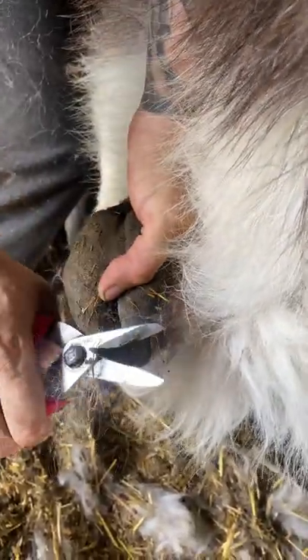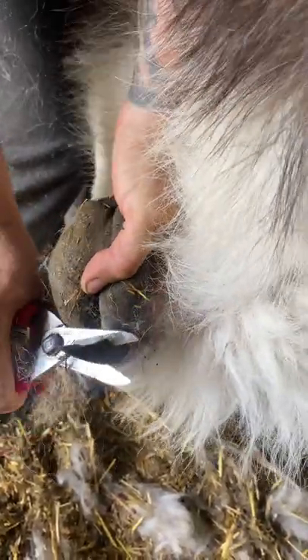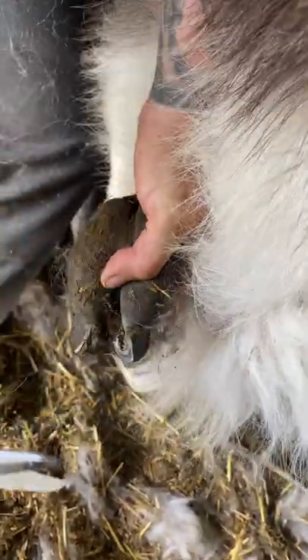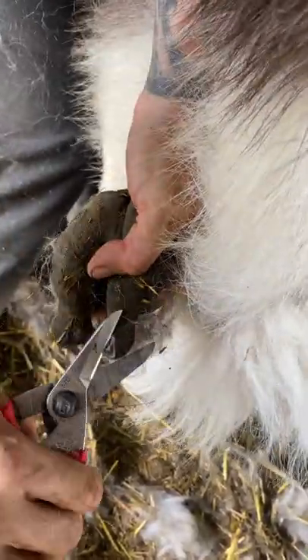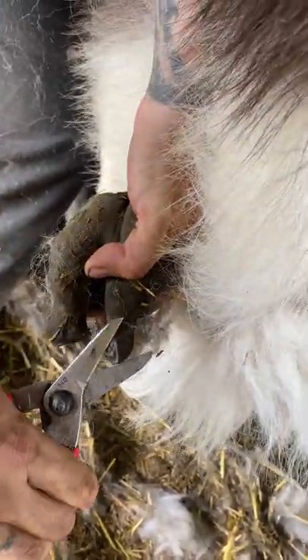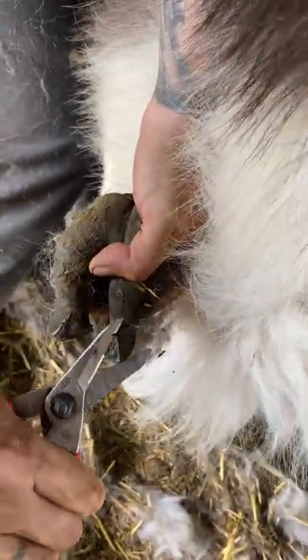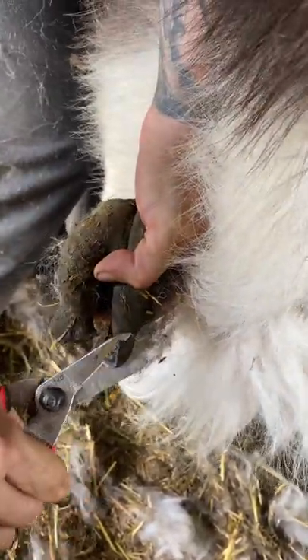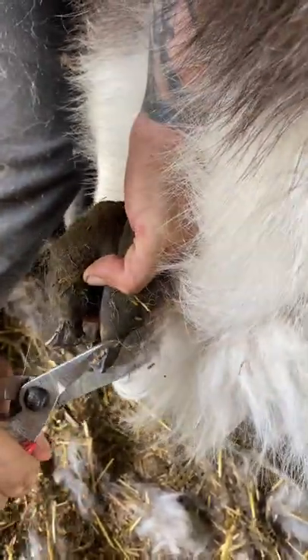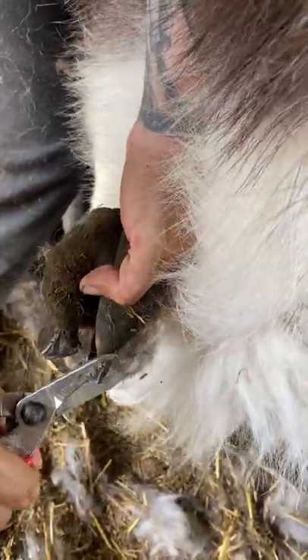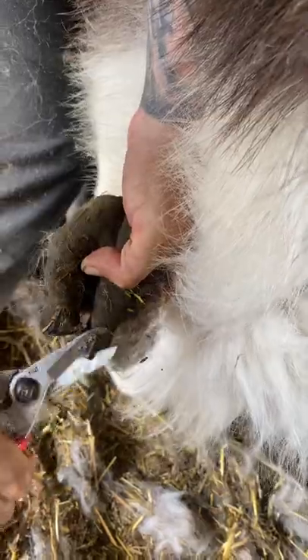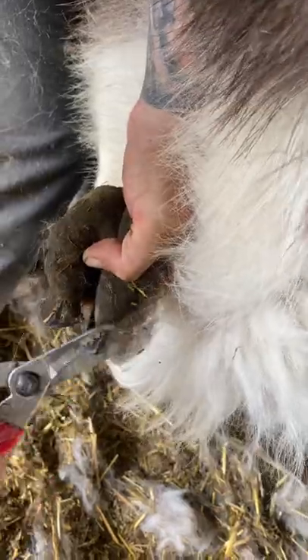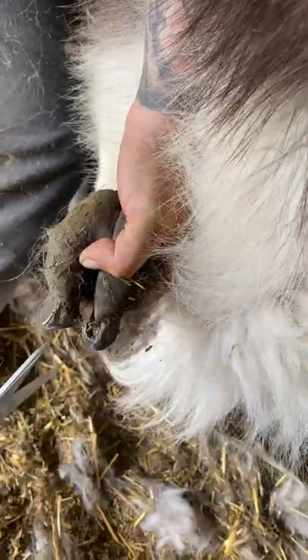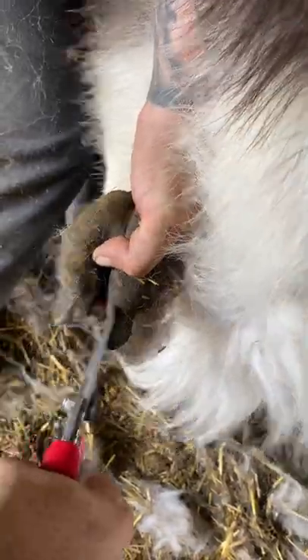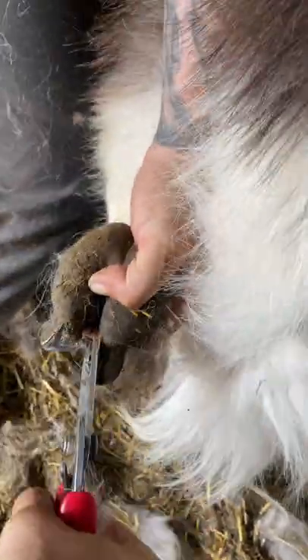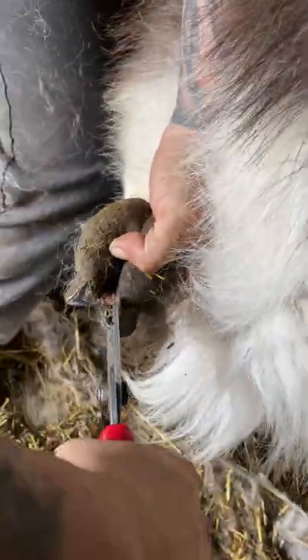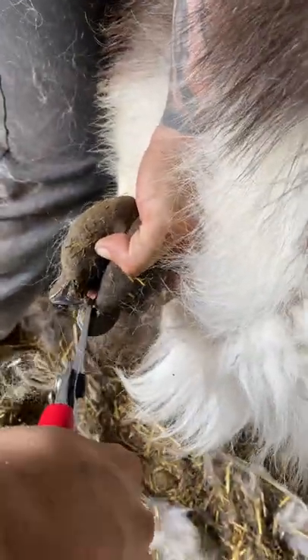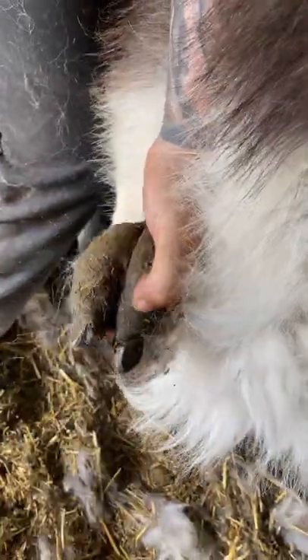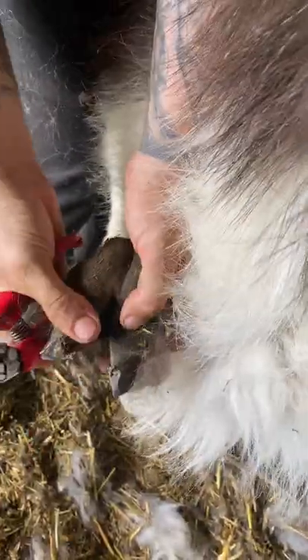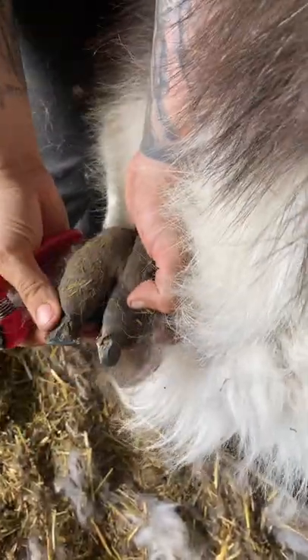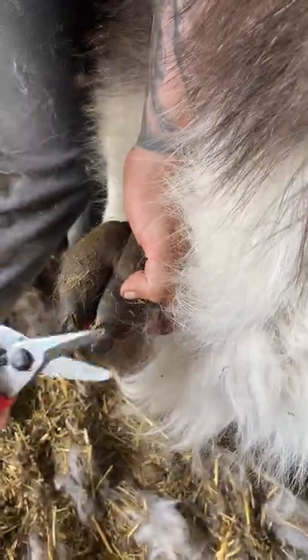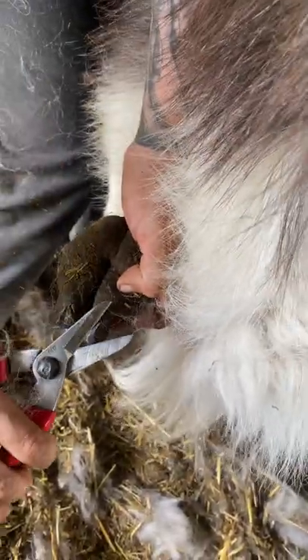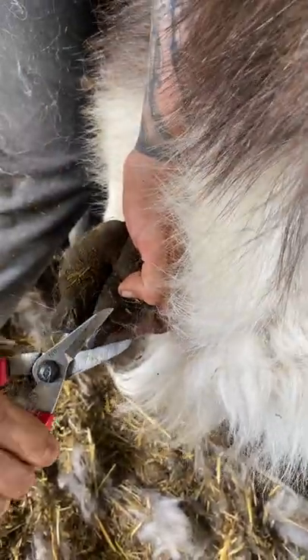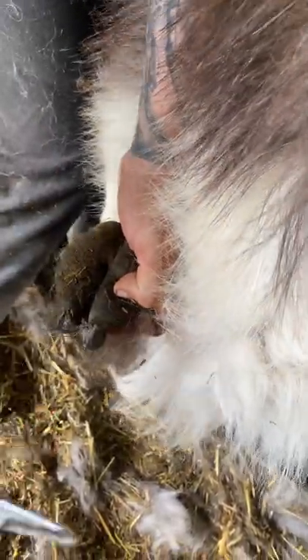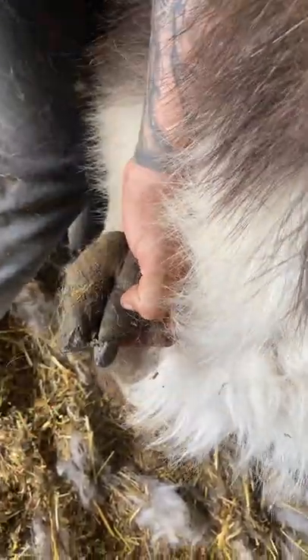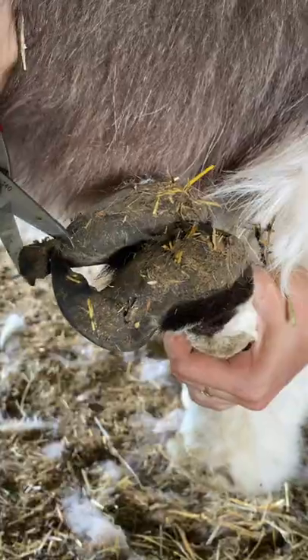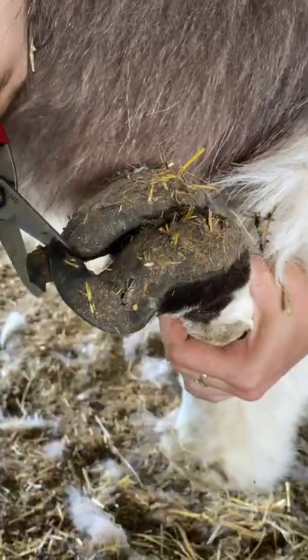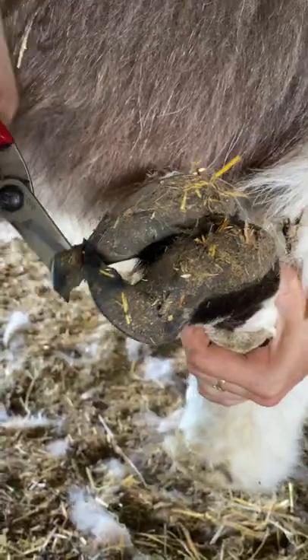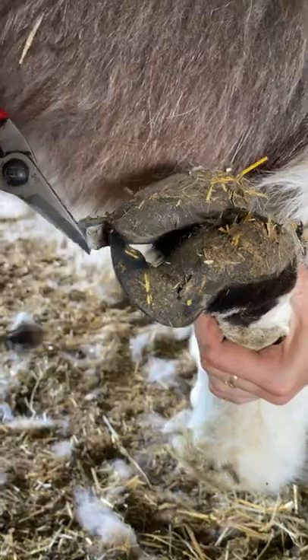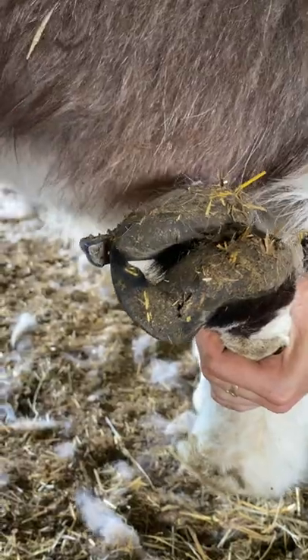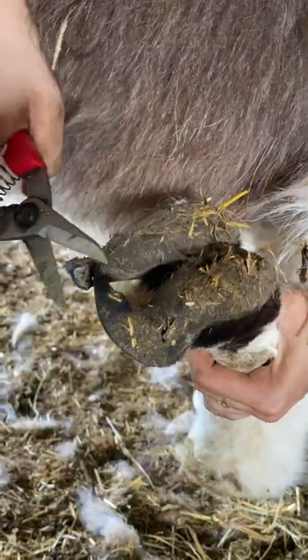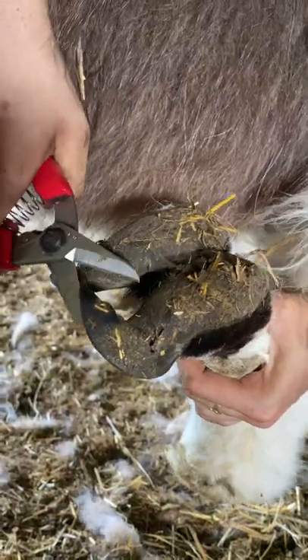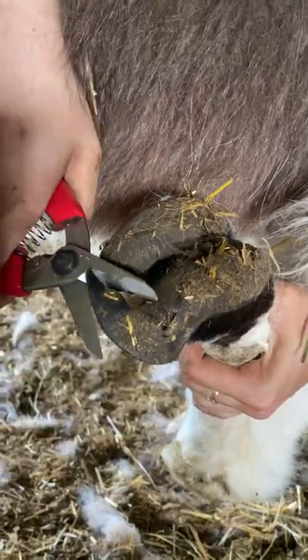Just like cats and dogs, they do have a quick that contains a blood supply. So if trimmed too short, the toe could bleed. The best way to avoid that is to trim them even with the pad.